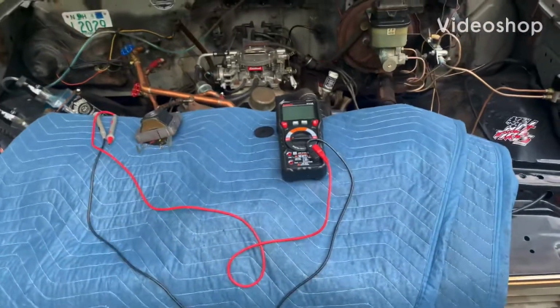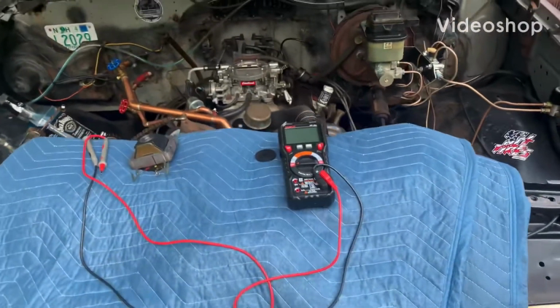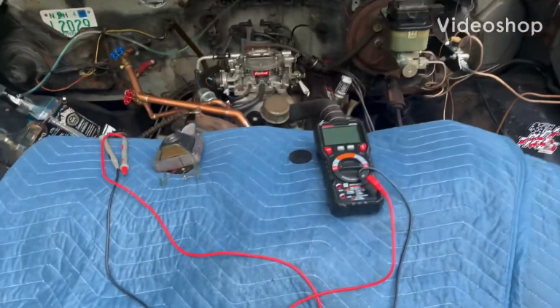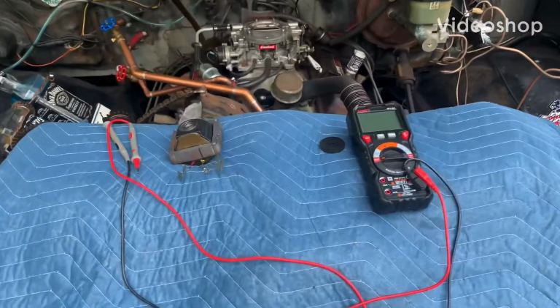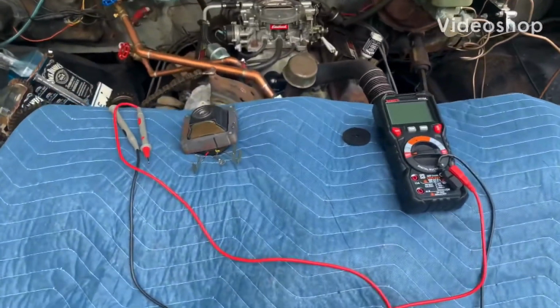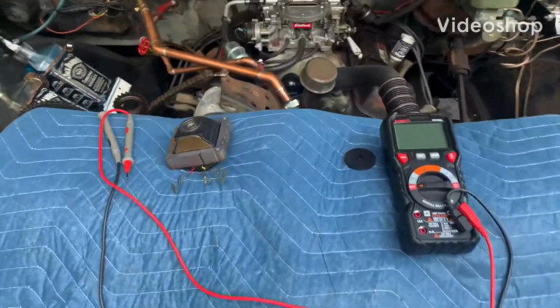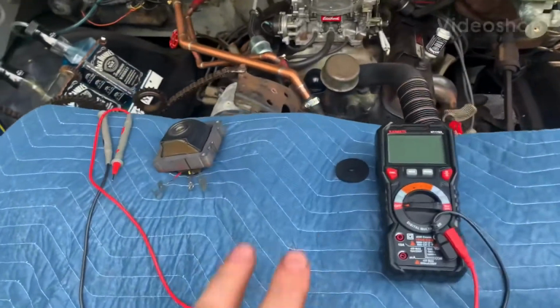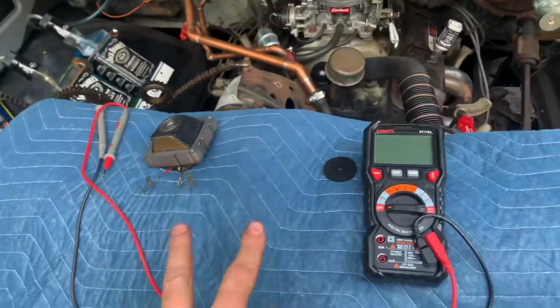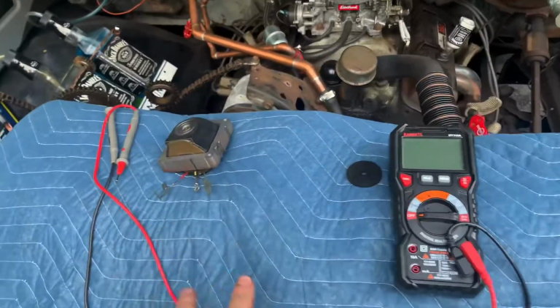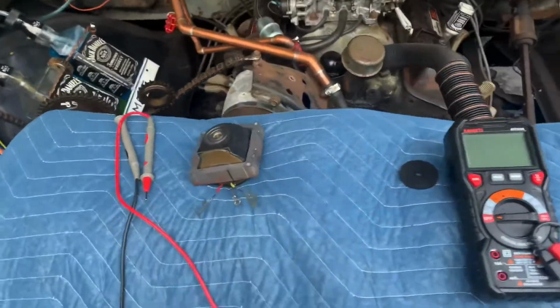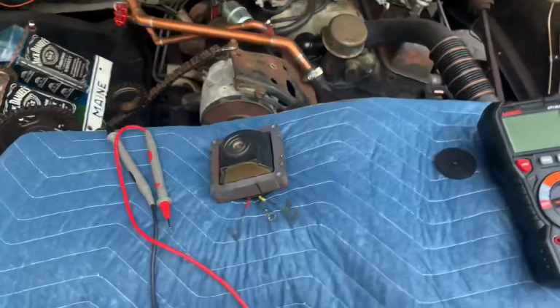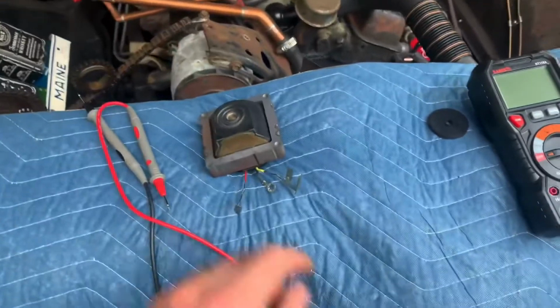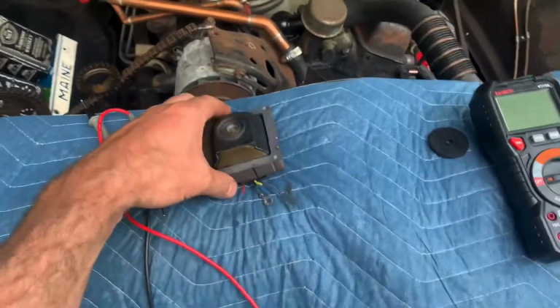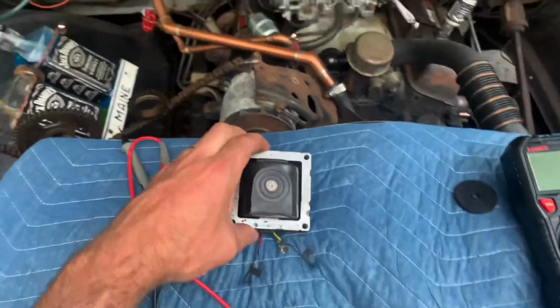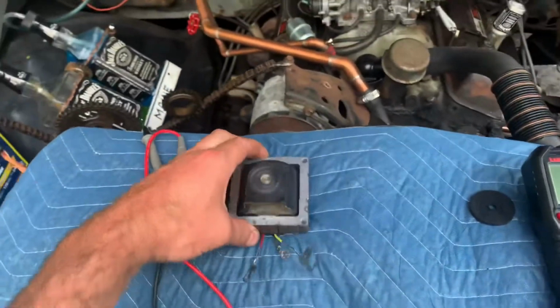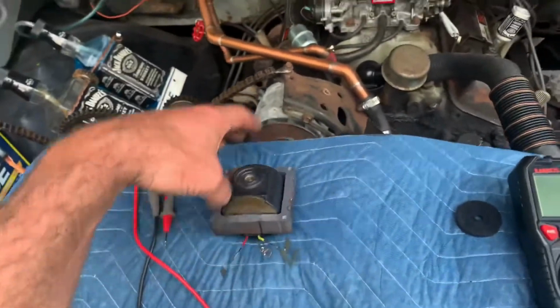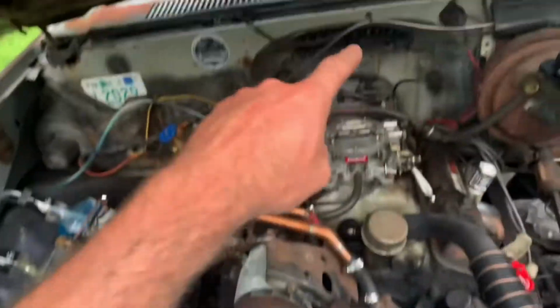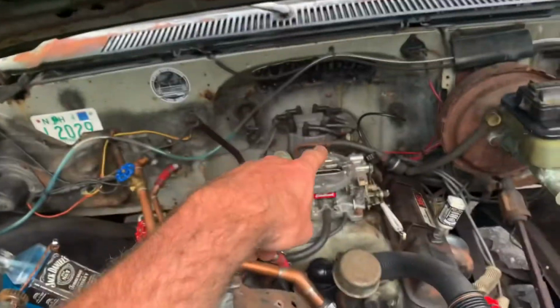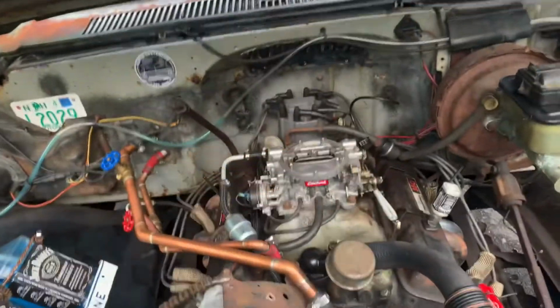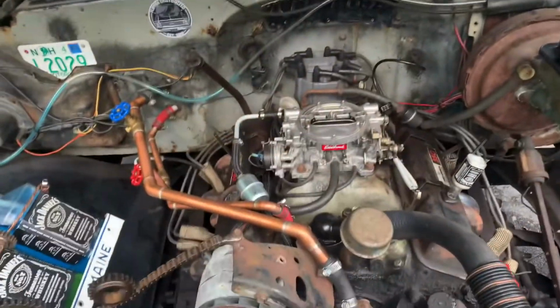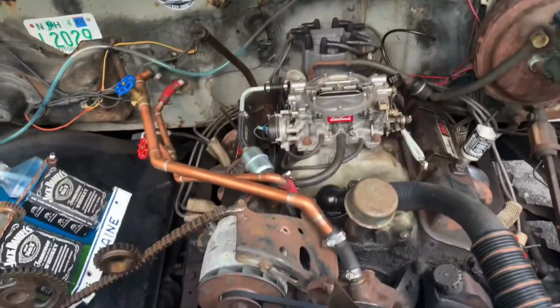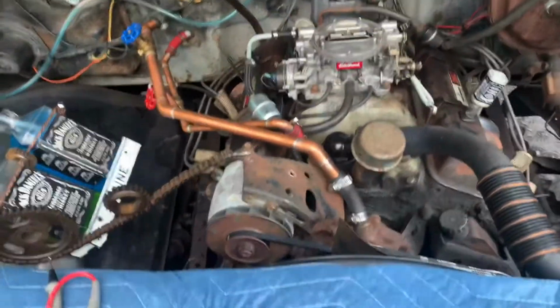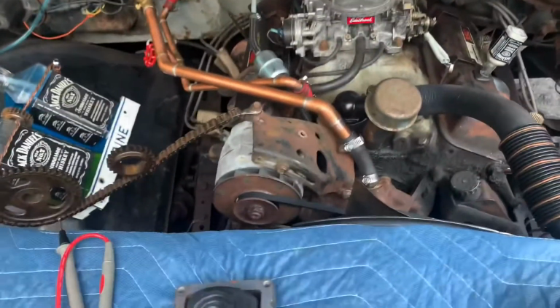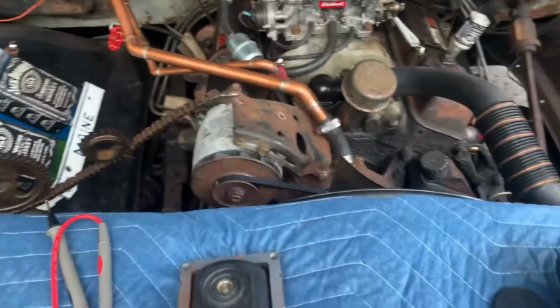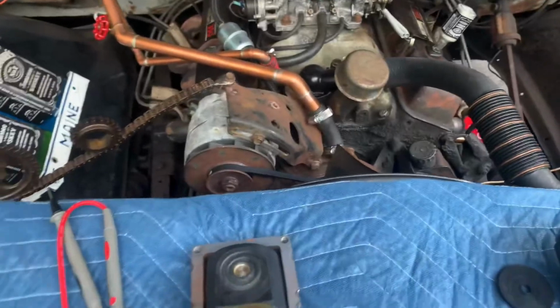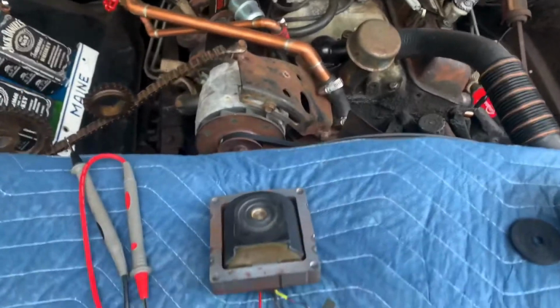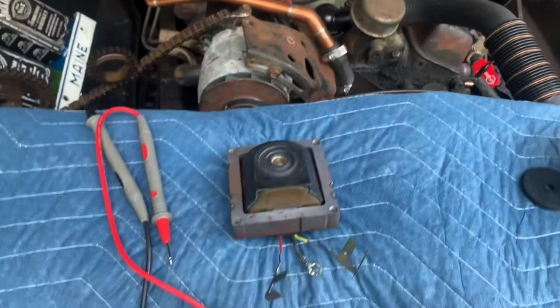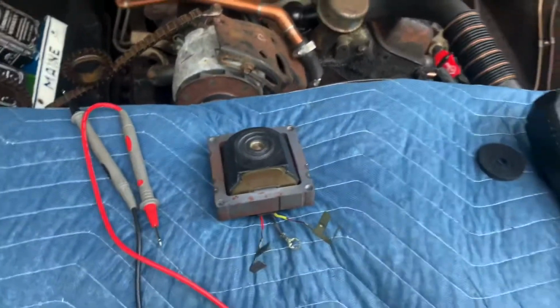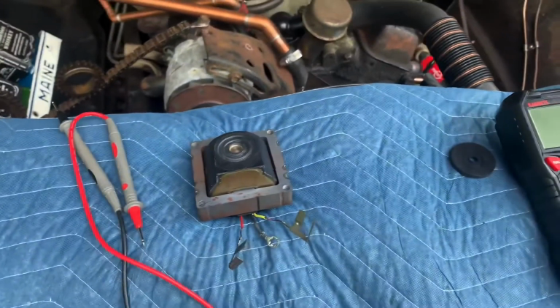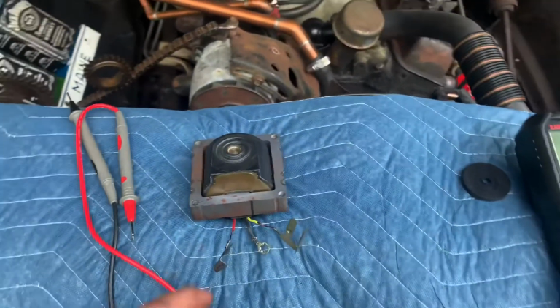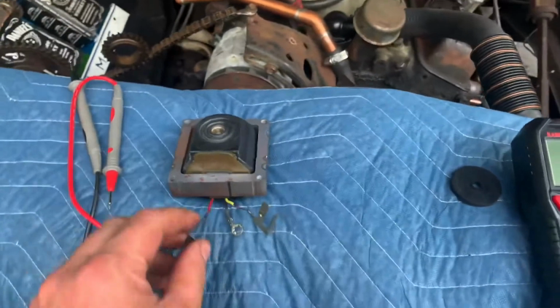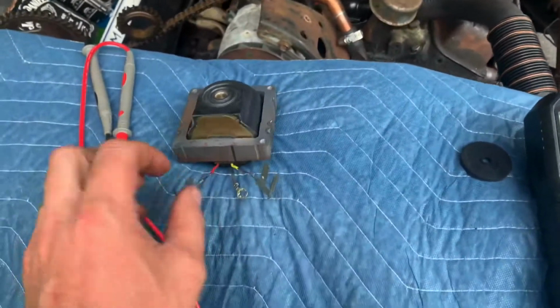Hey guys, Scott with Flipping Customized. Today we're going to do a real quick short version of an HEI coil test on the GM ignition systems. Here we got our shop truck that left us stranded yesterday and we're just testing the ignition system out.